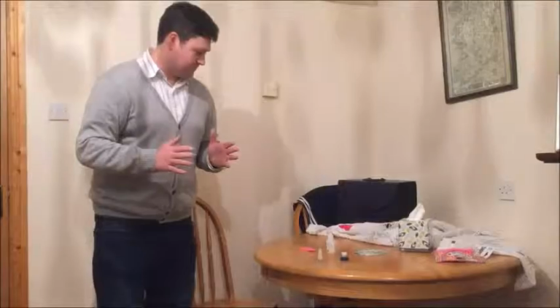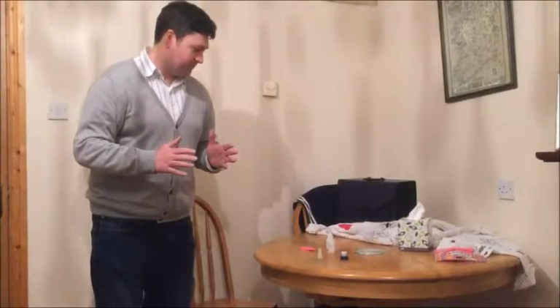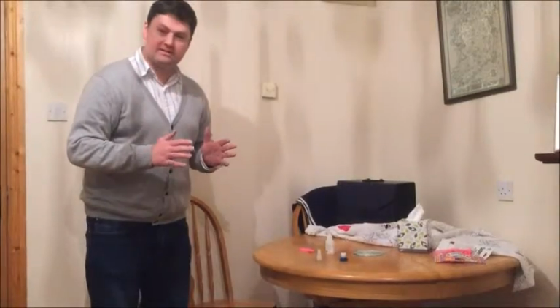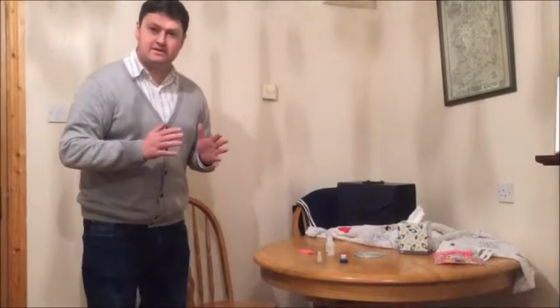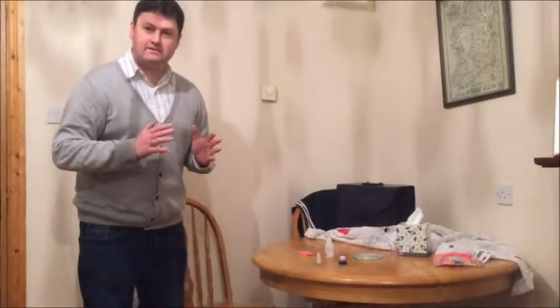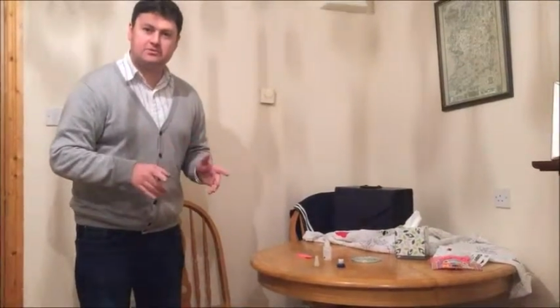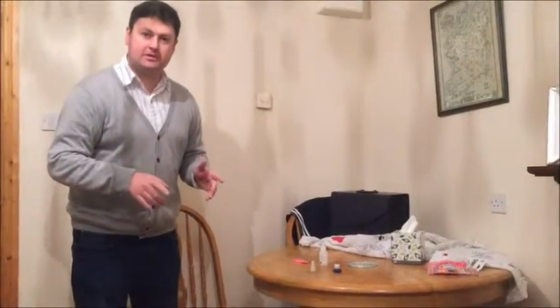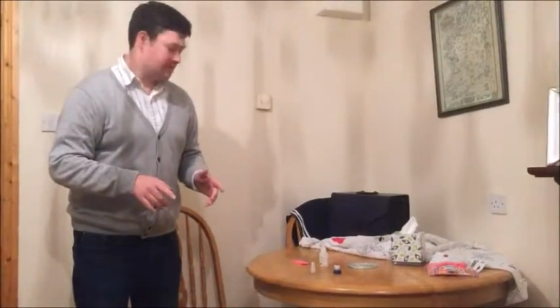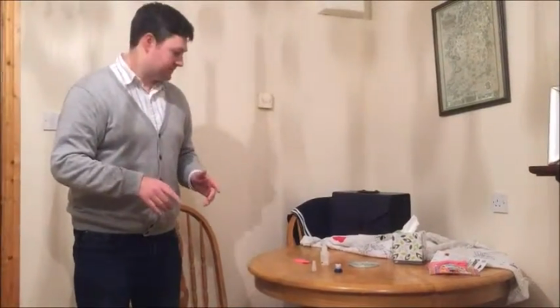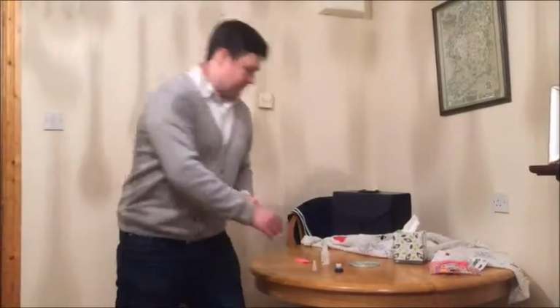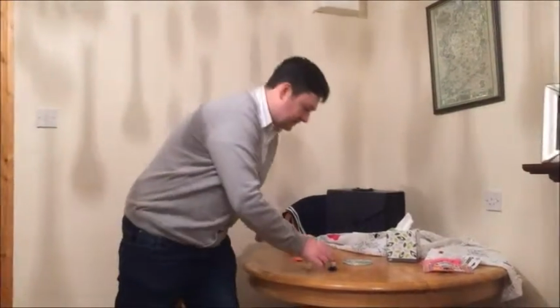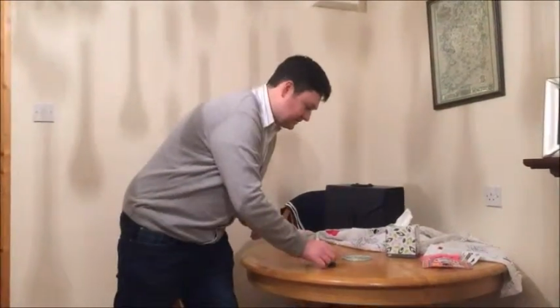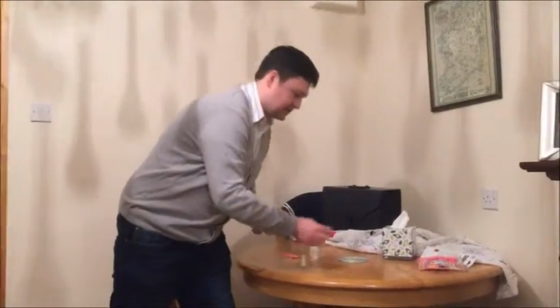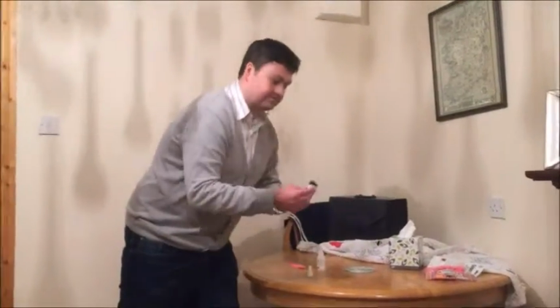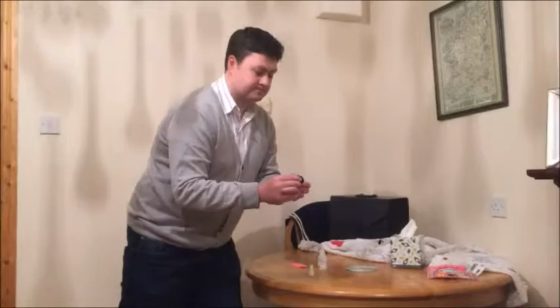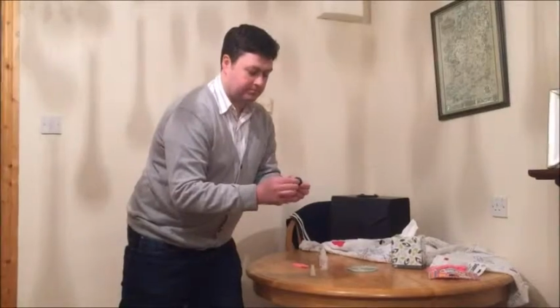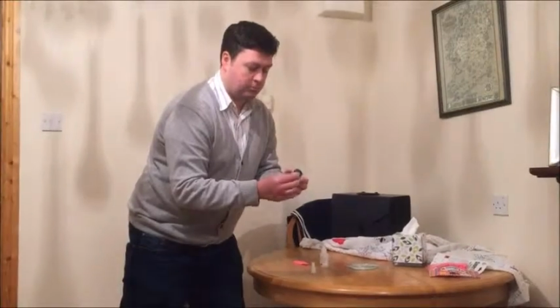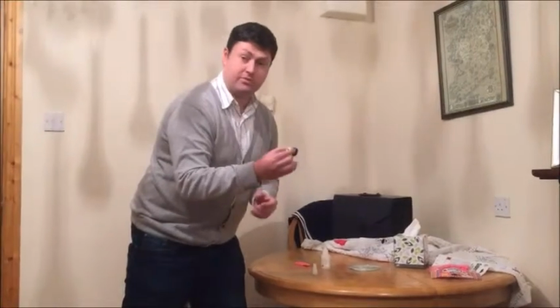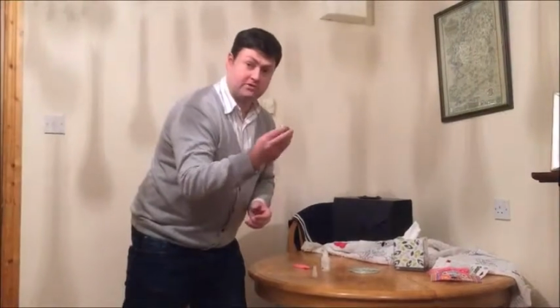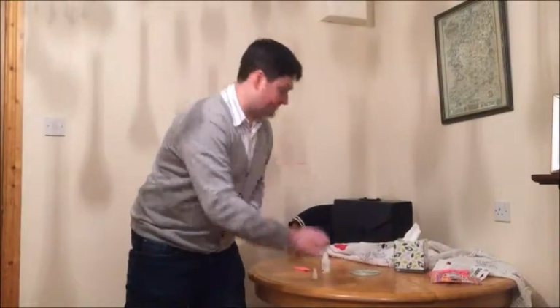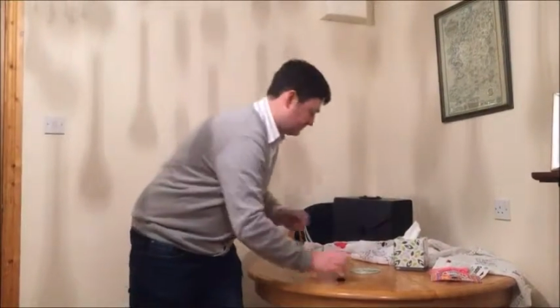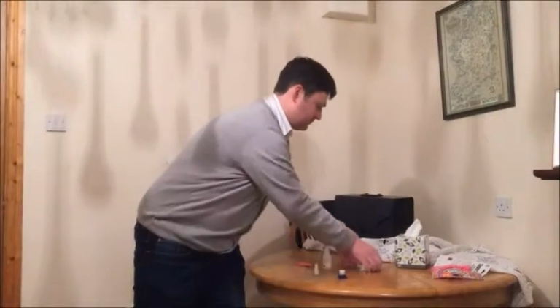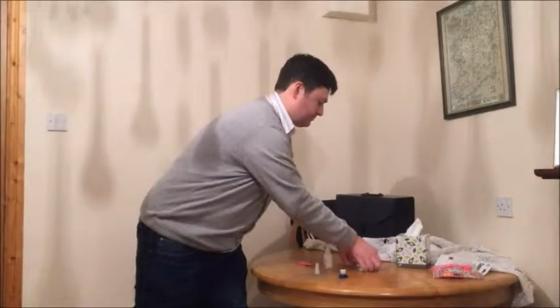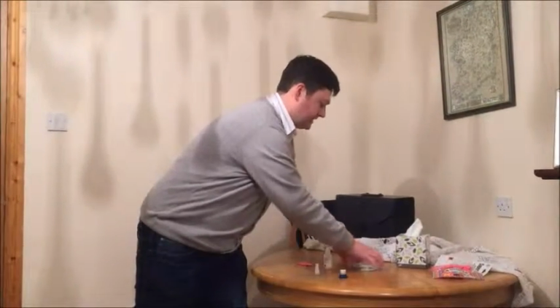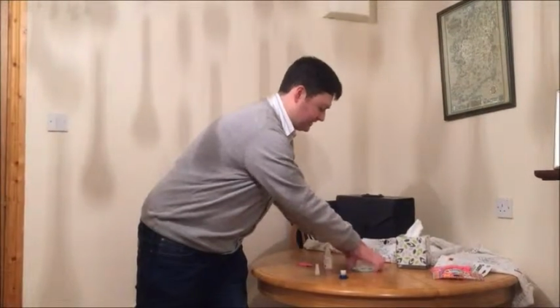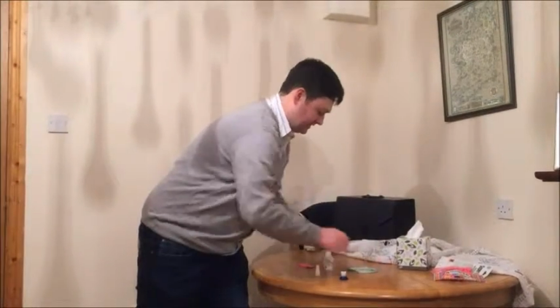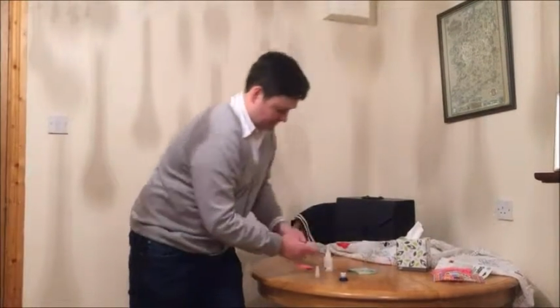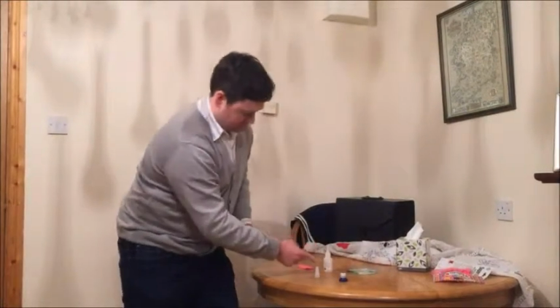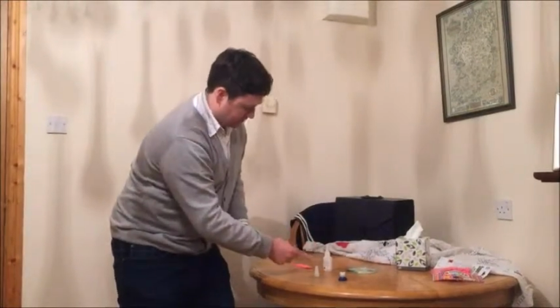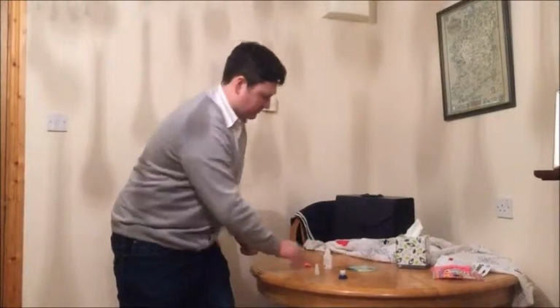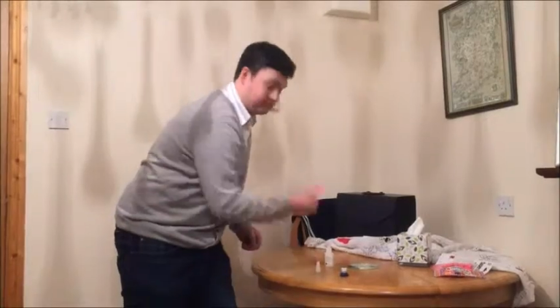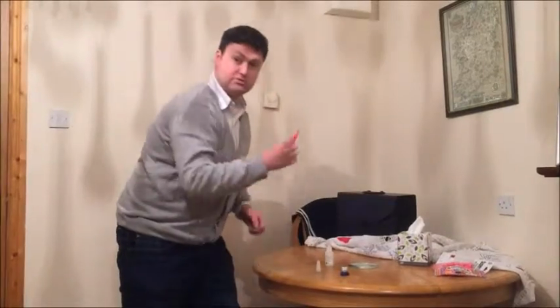So we're ready to make the tabletop hovercraft. I've got this water bottle top, a blank CD, super glue, and a balloon.